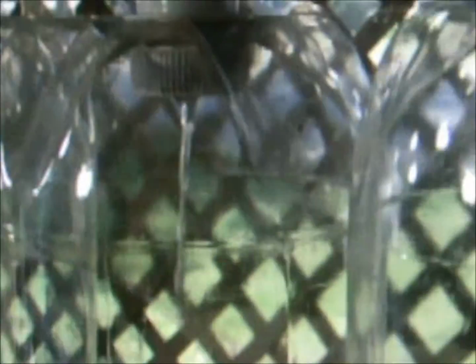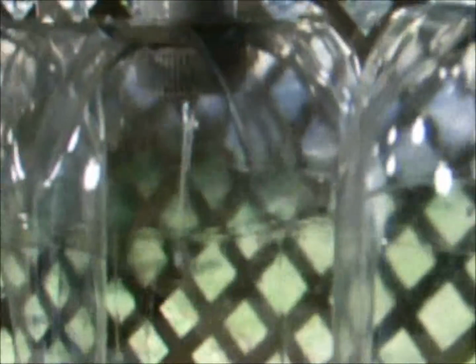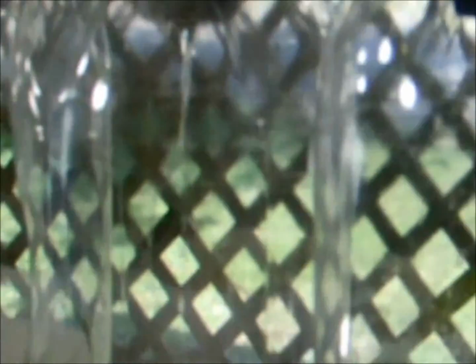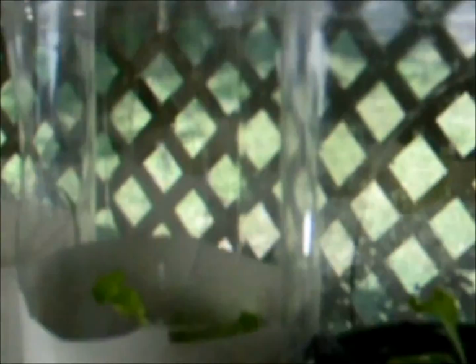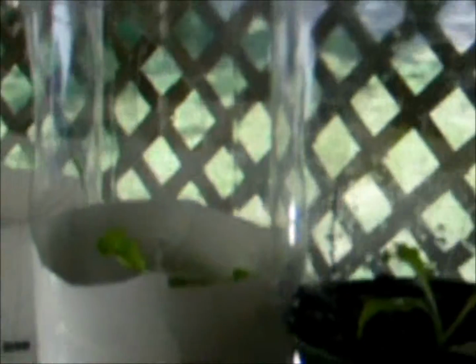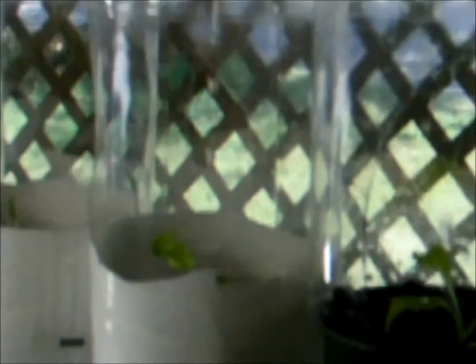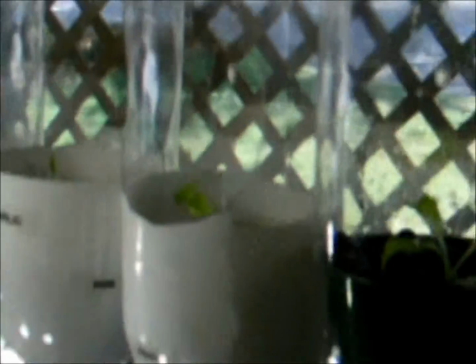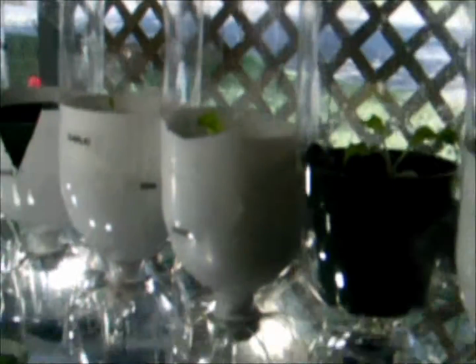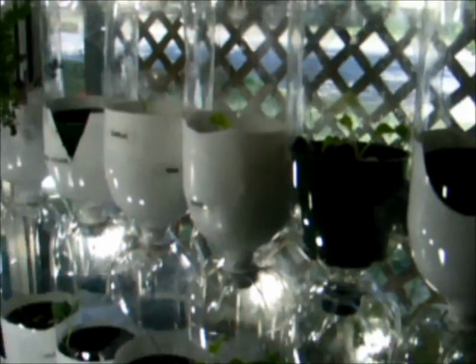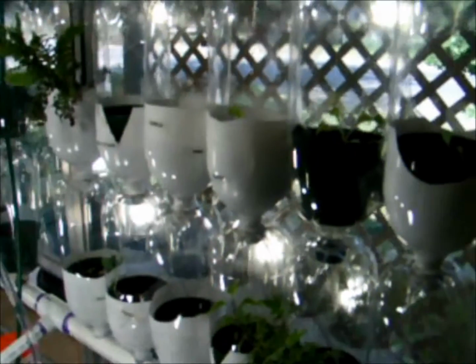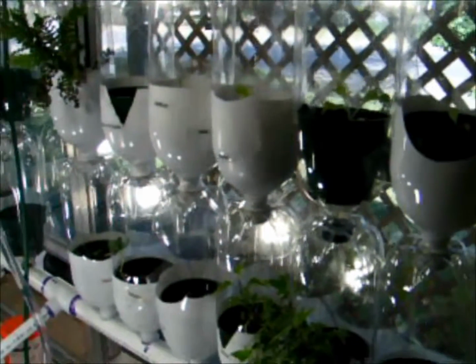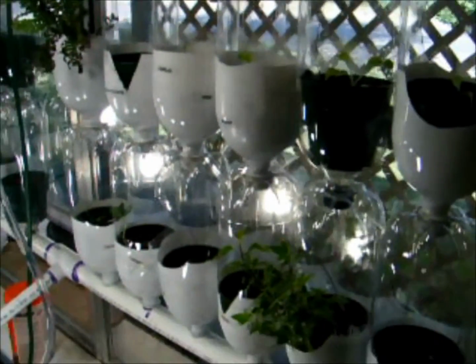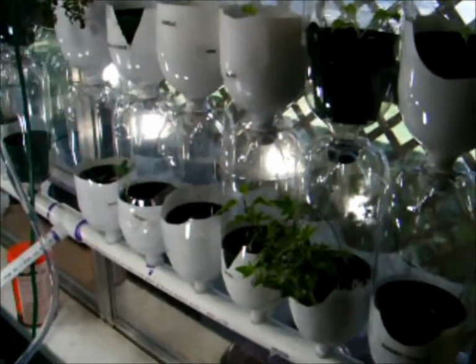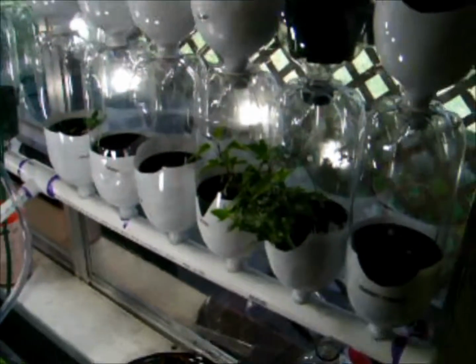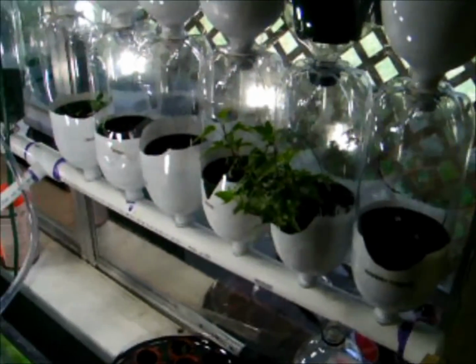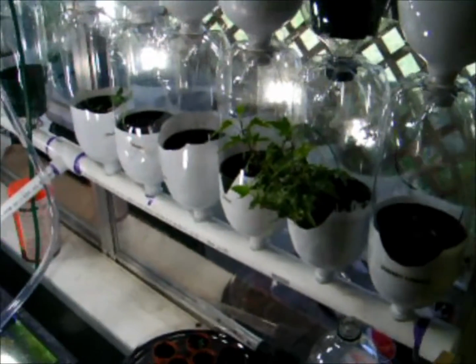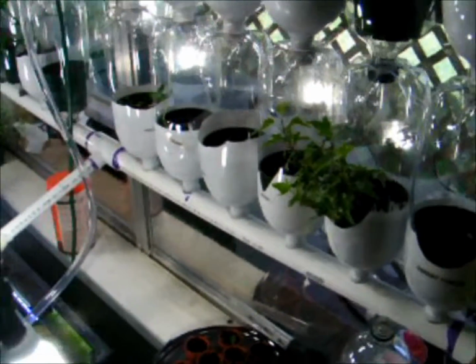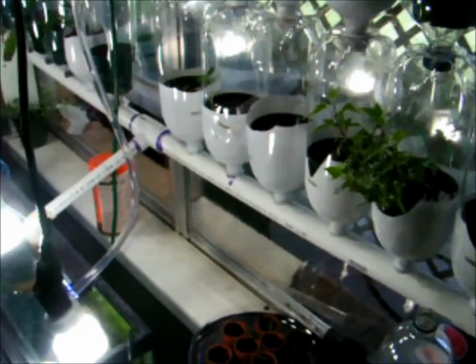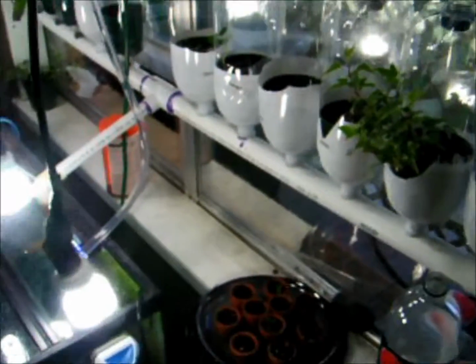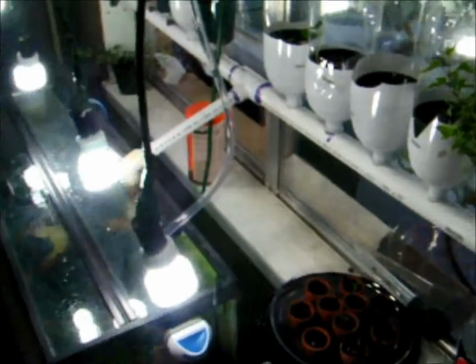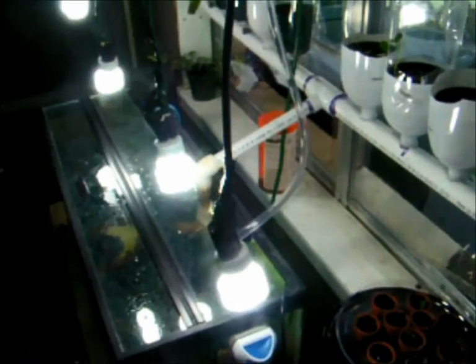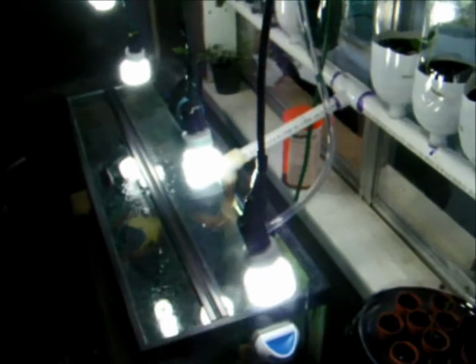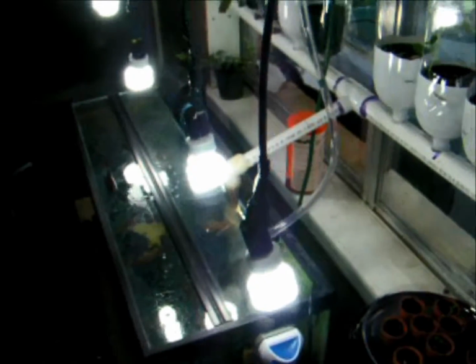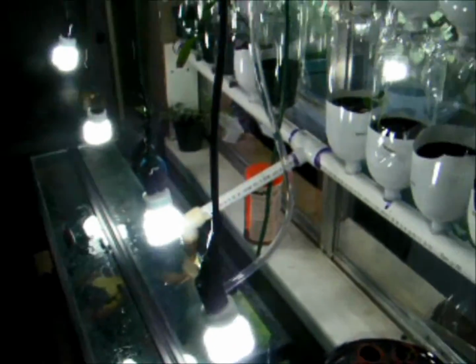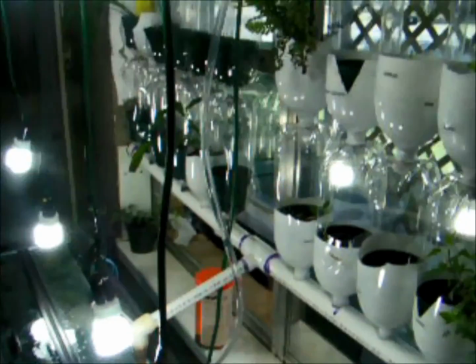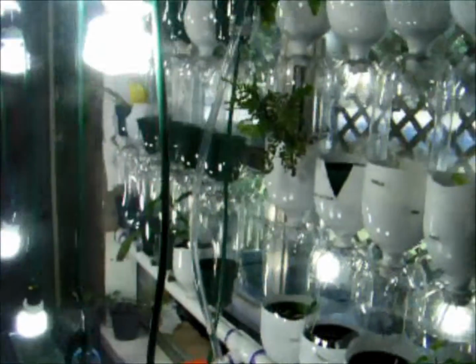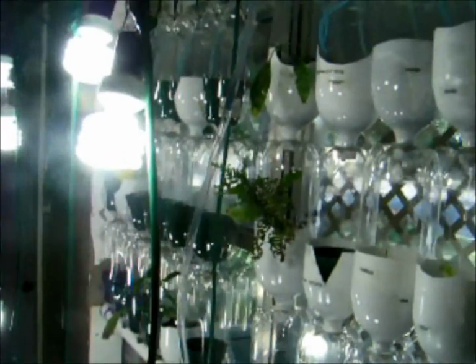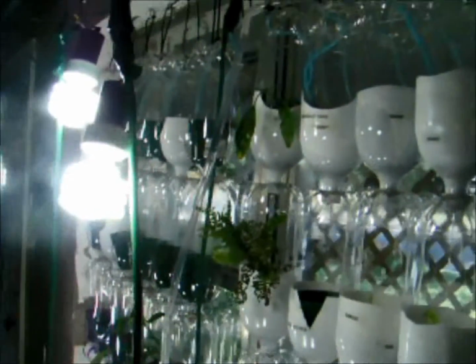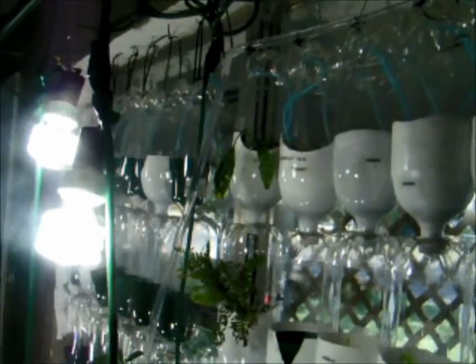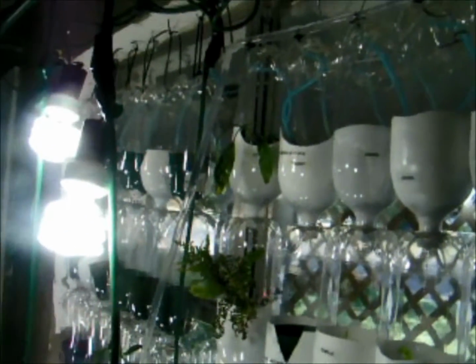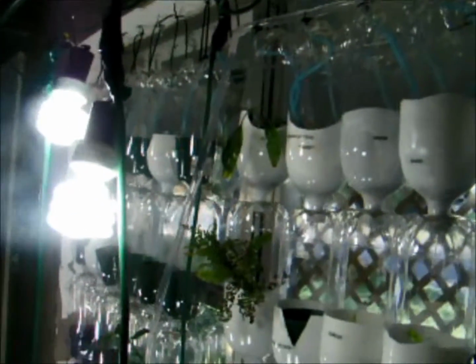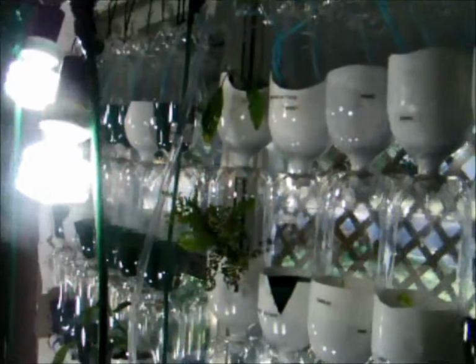But that's how the system works. I haven't tallied up how much it cost me, but that's my indoor aquaponics system.